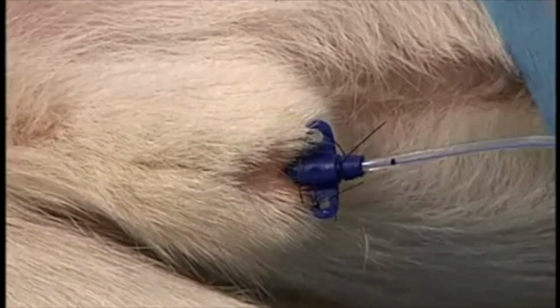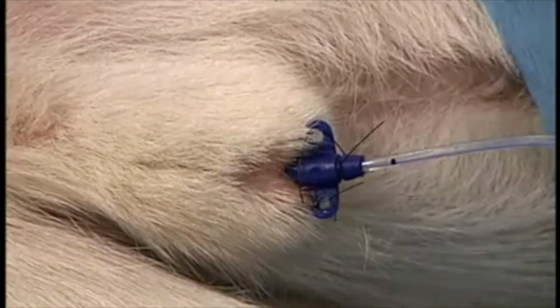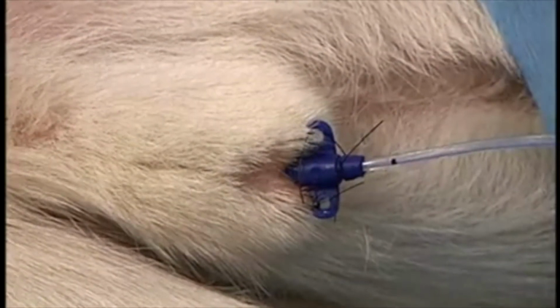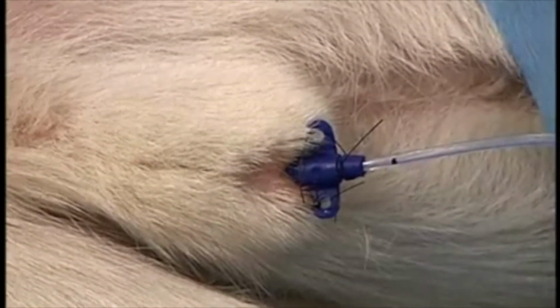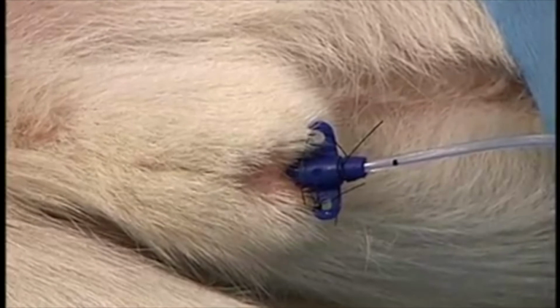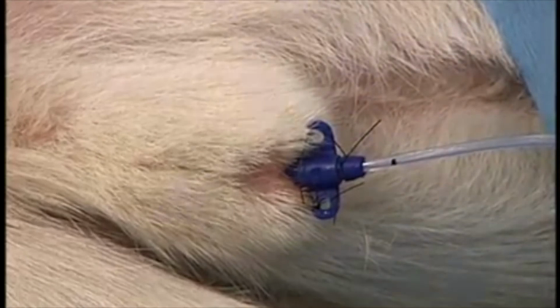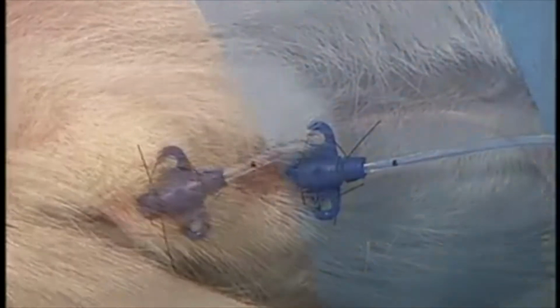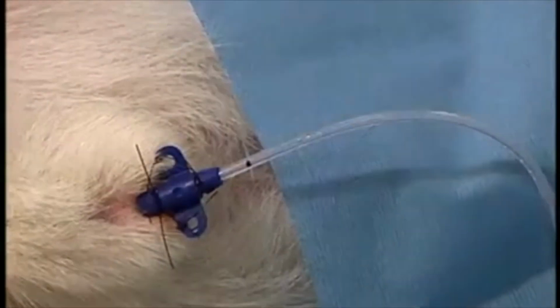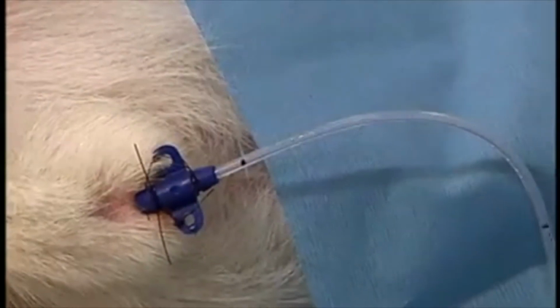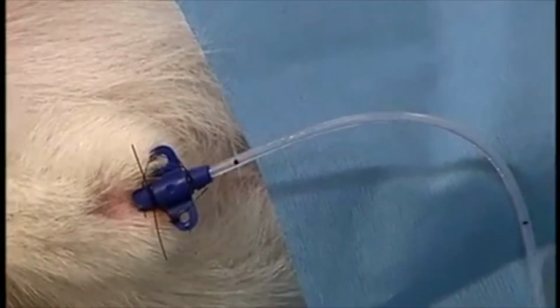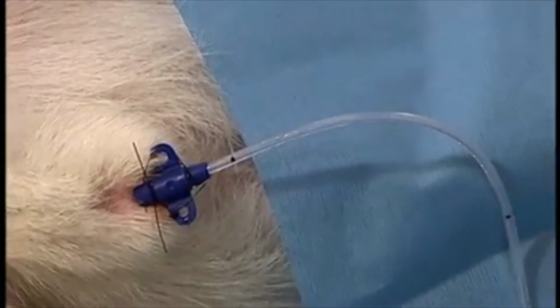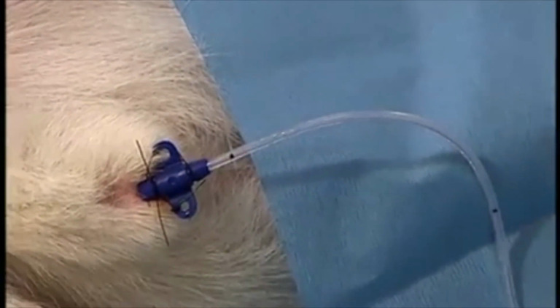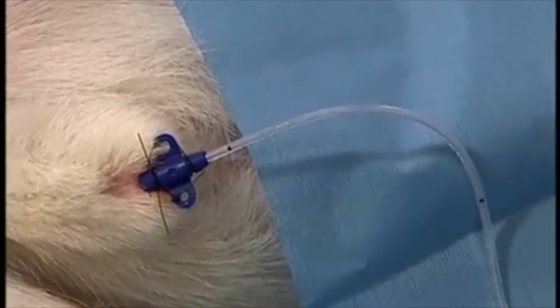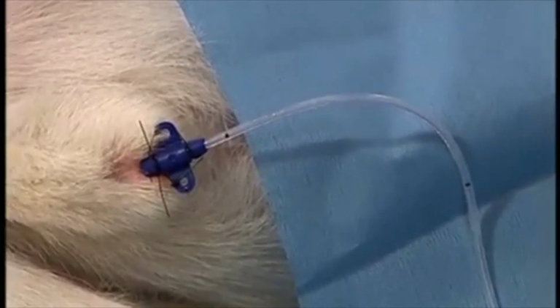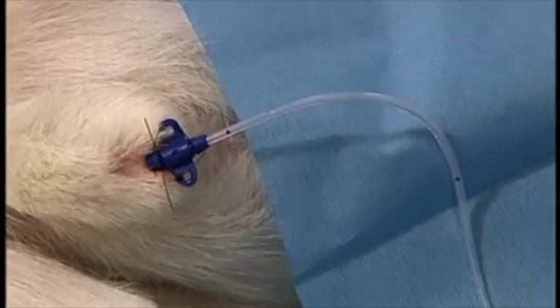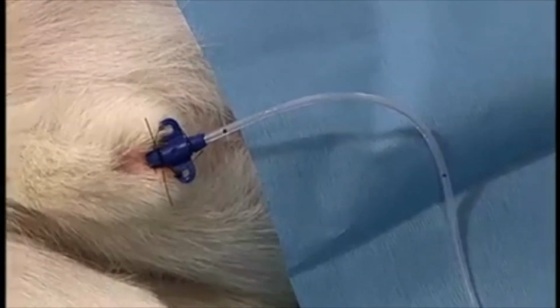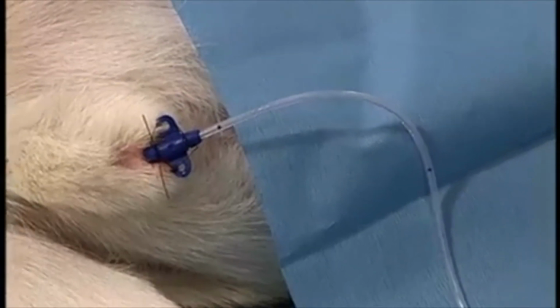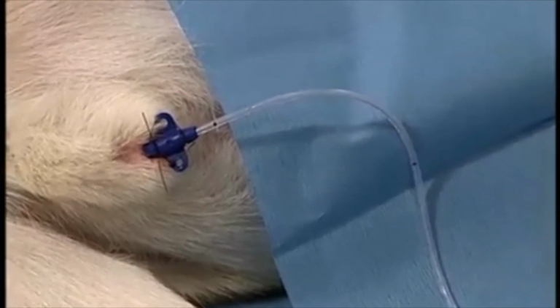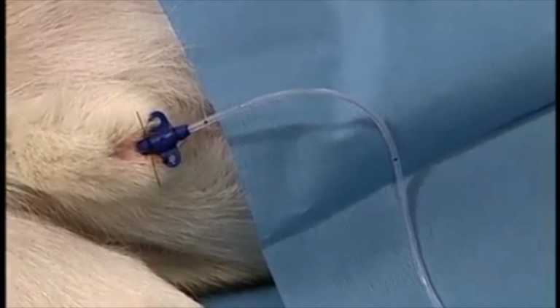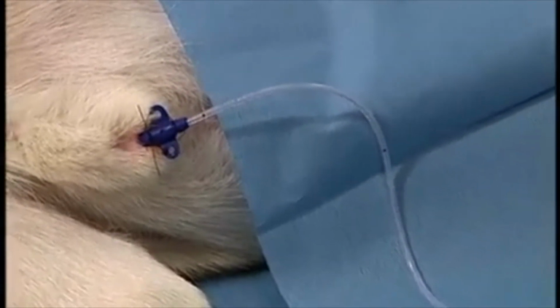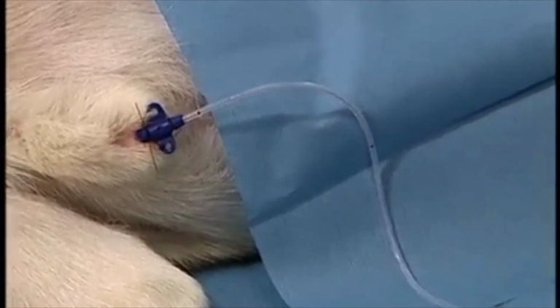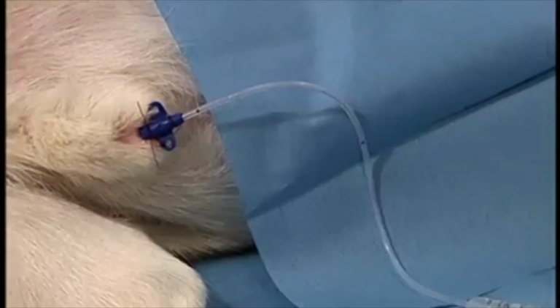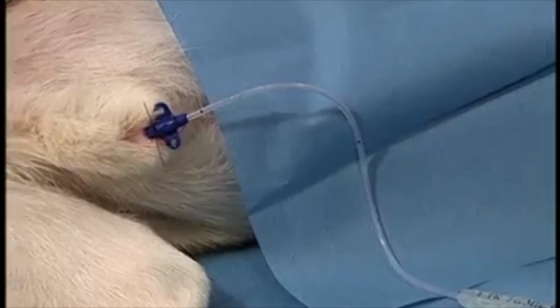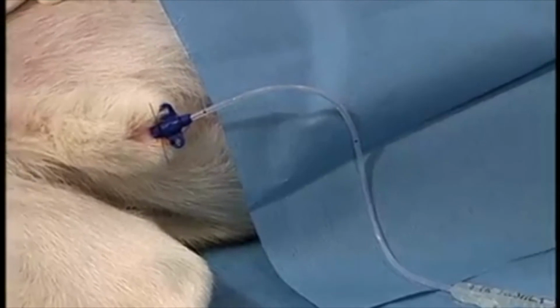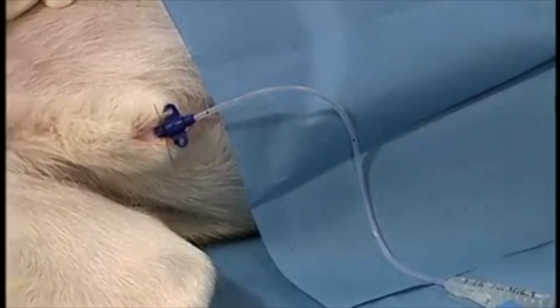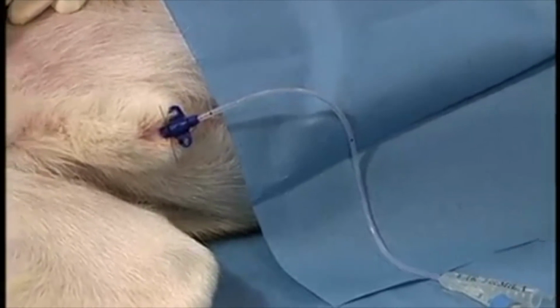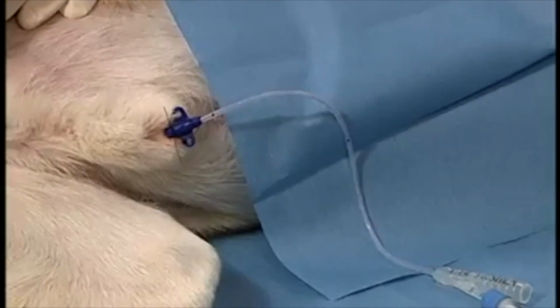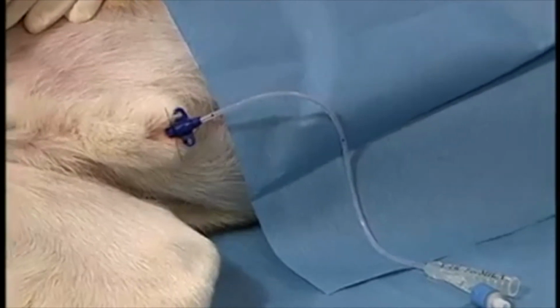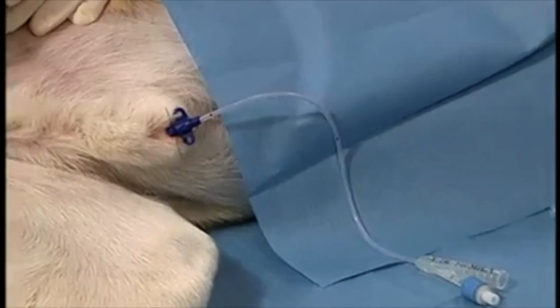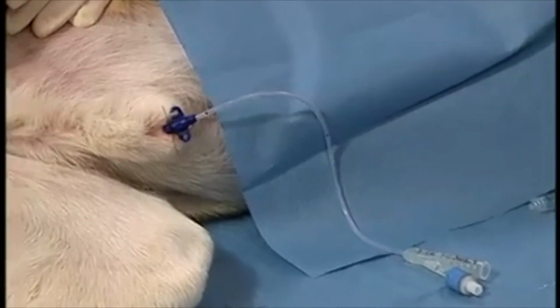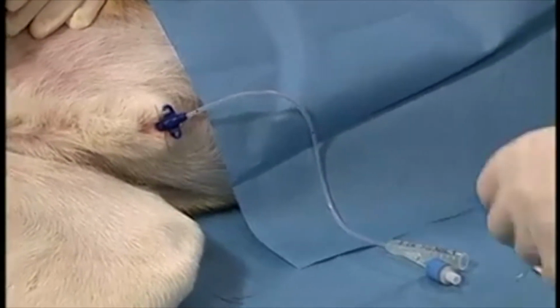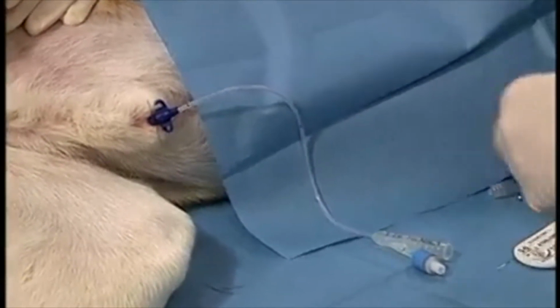Once the catheter is being sutured to the prepuce, the balloon is inflated with three cc's of saline. This will prevent the animal from being able to urinate around the catheter.